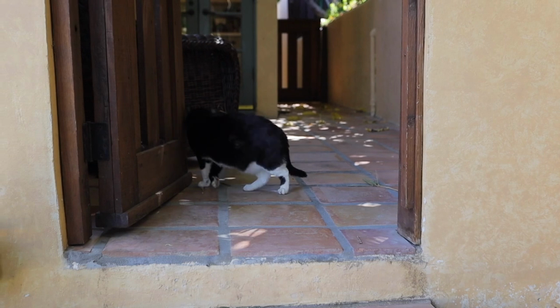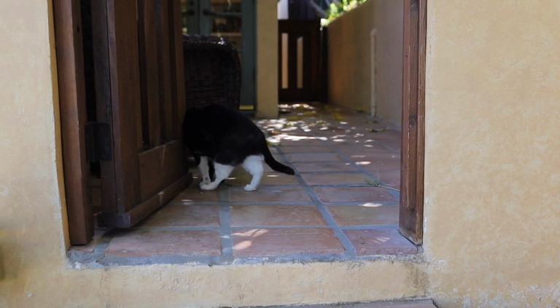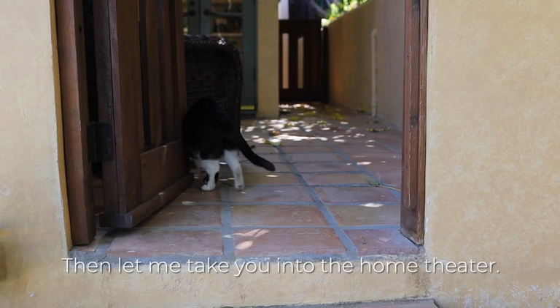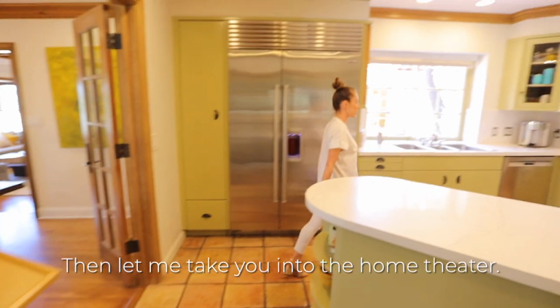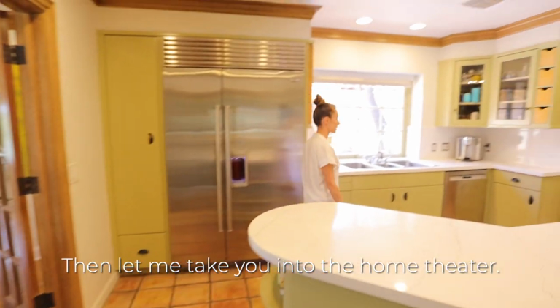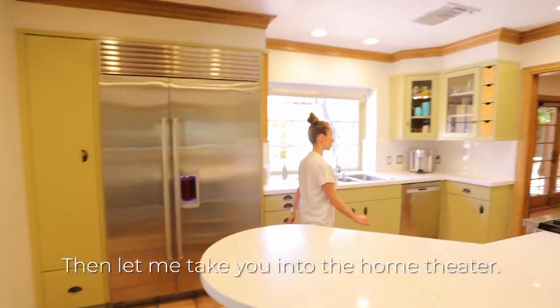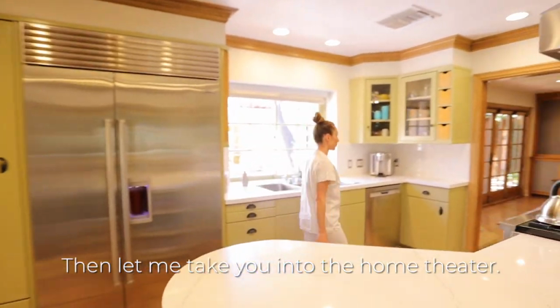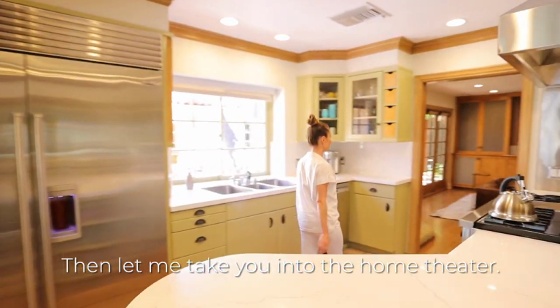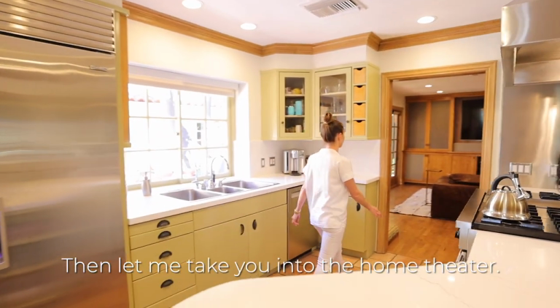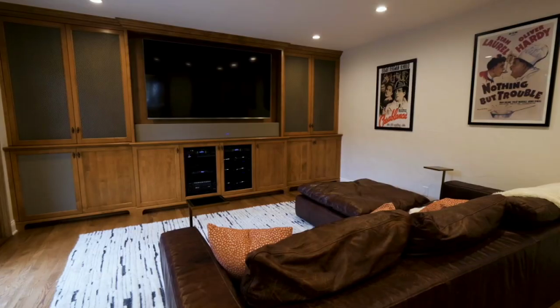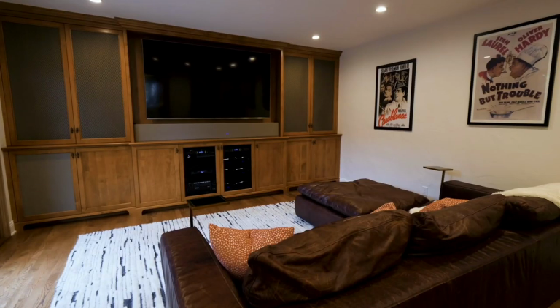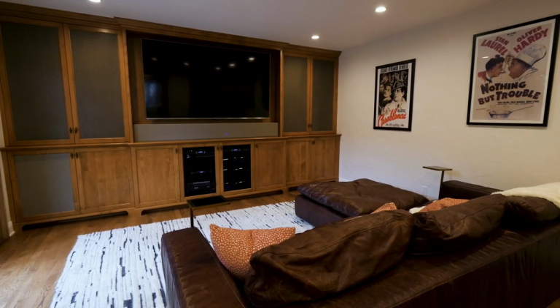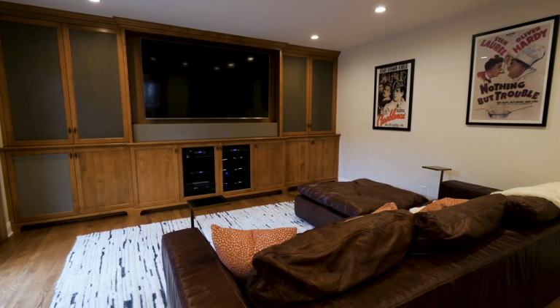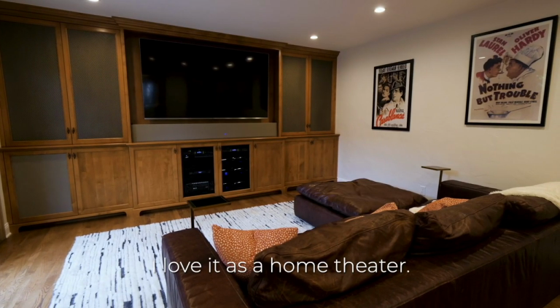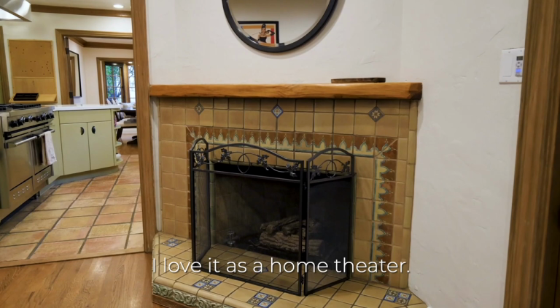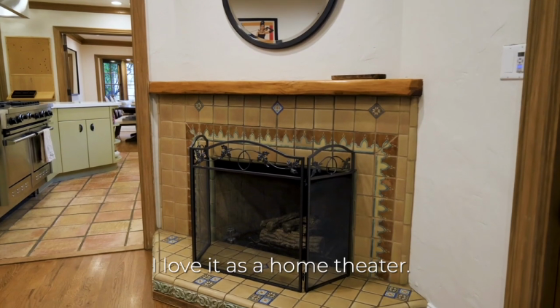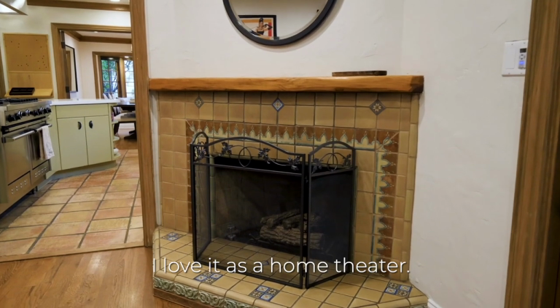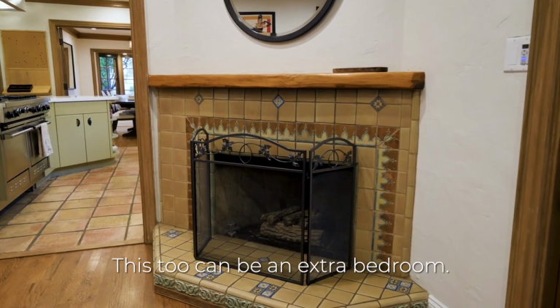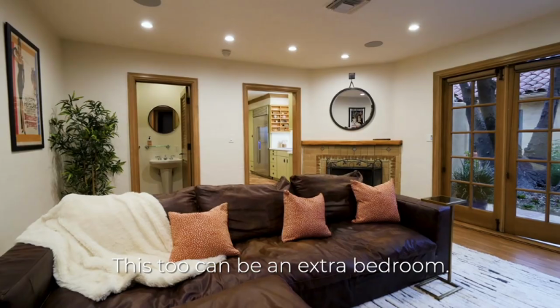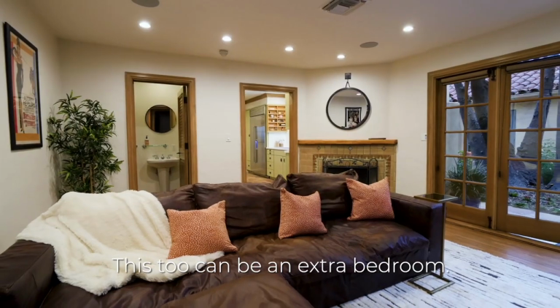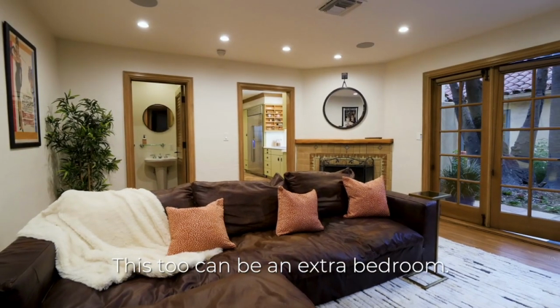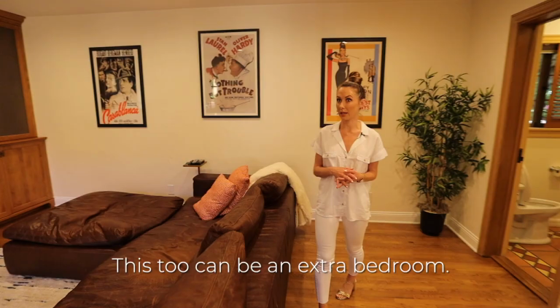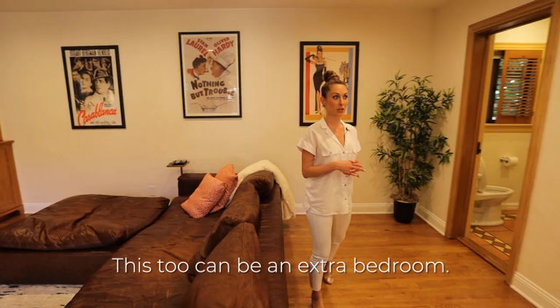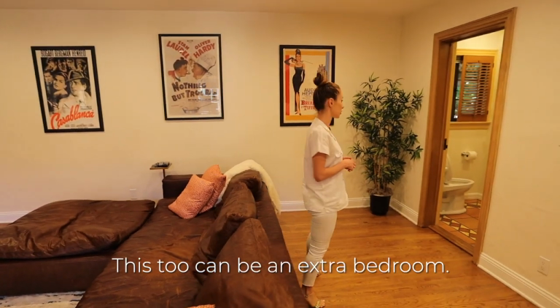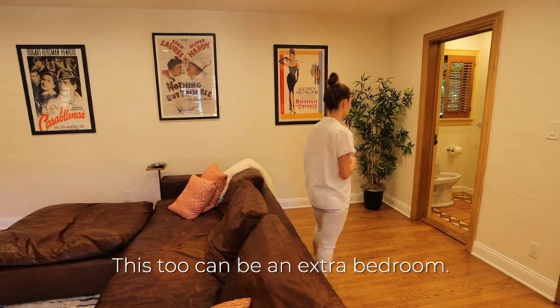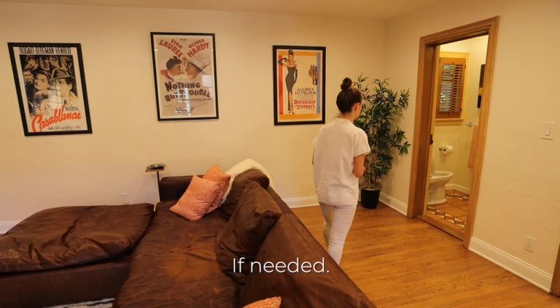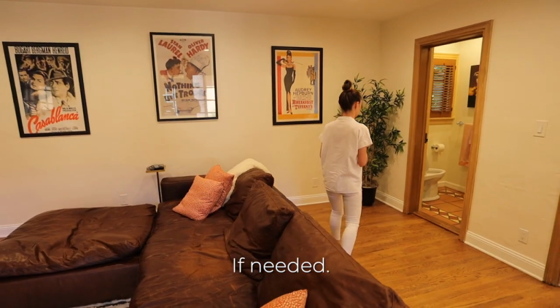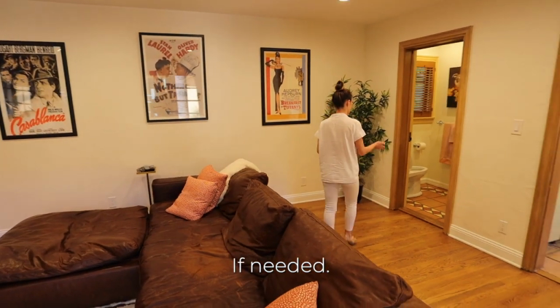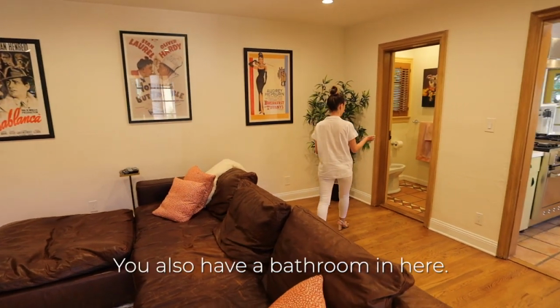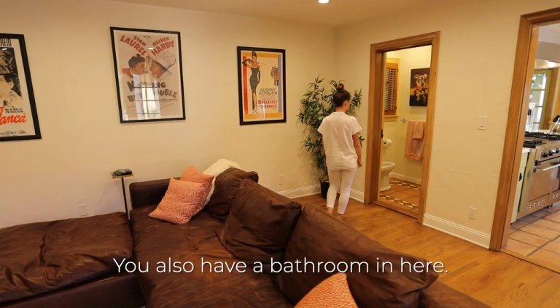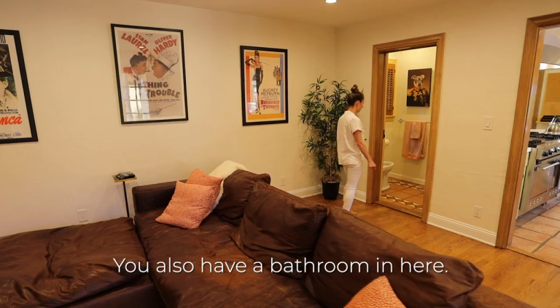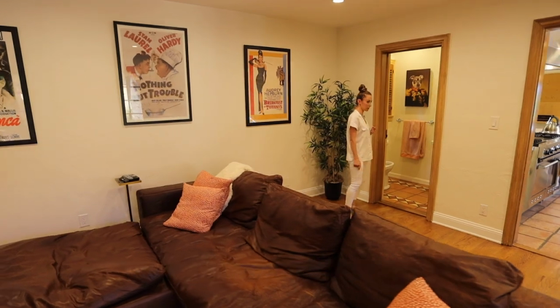Let me take you into the home theater. I love it as a home theater but this too could be an extra bedroom if needed. You also have a bathroom in here.